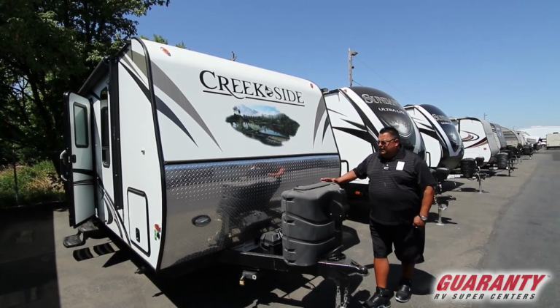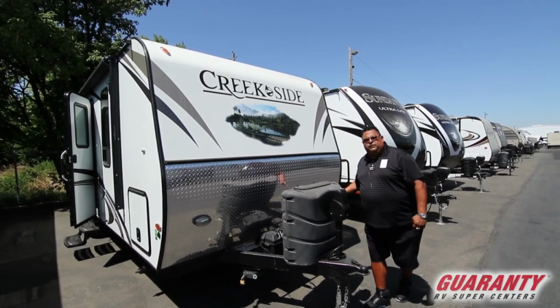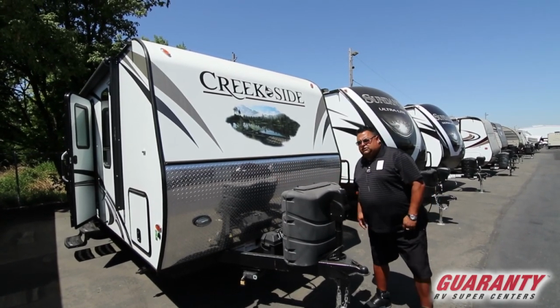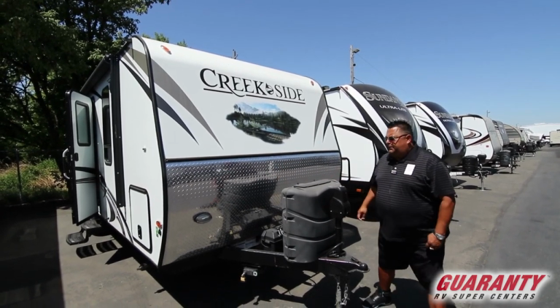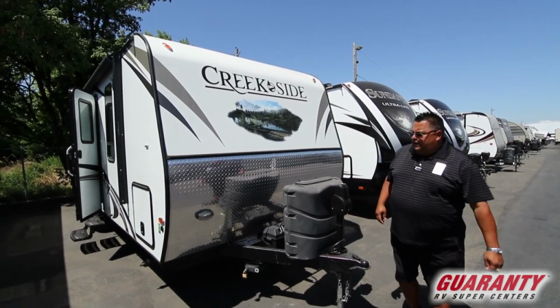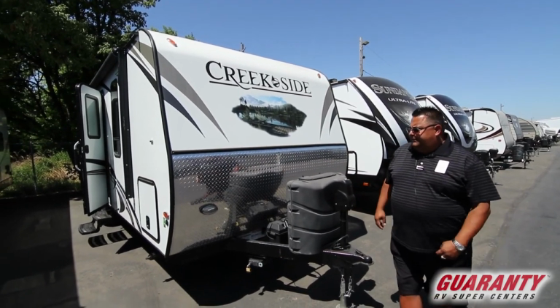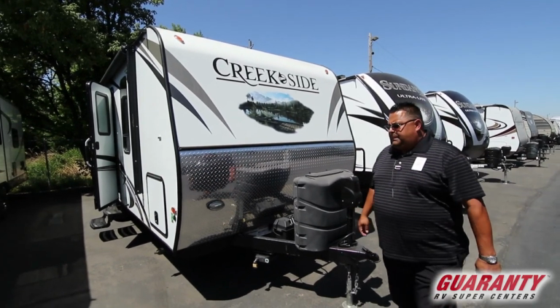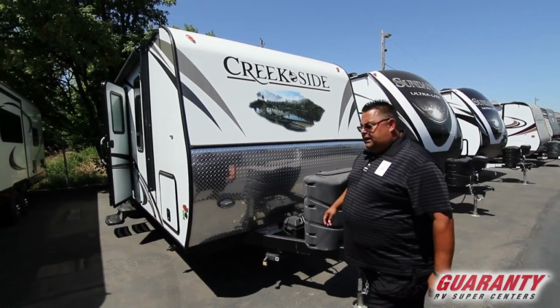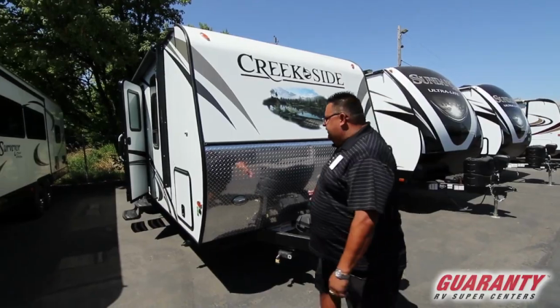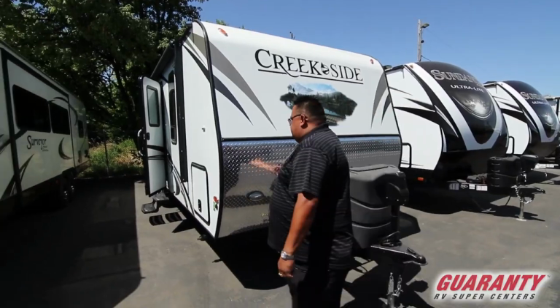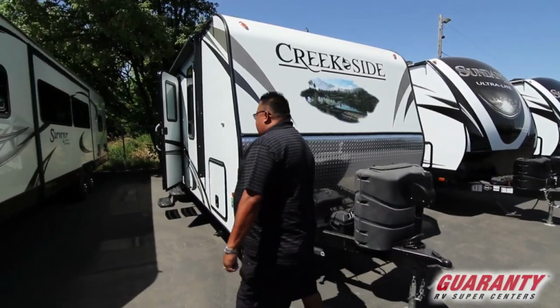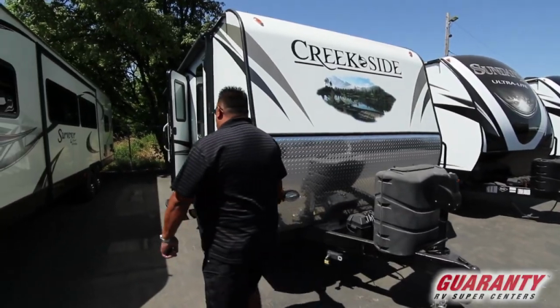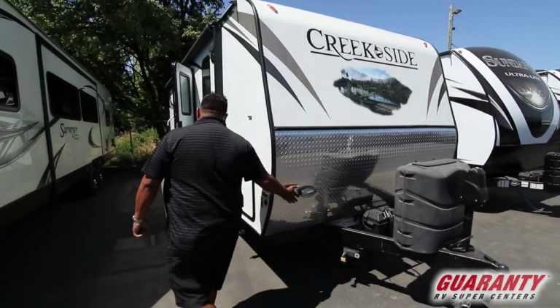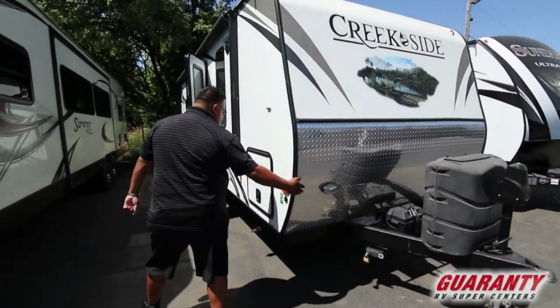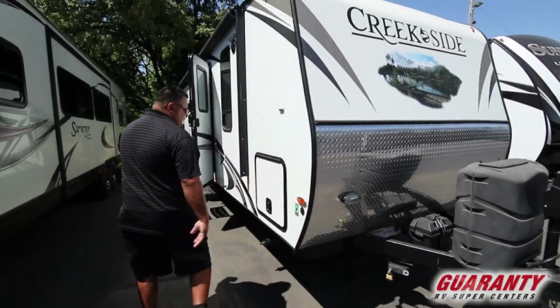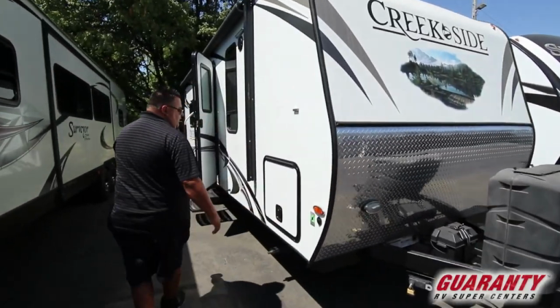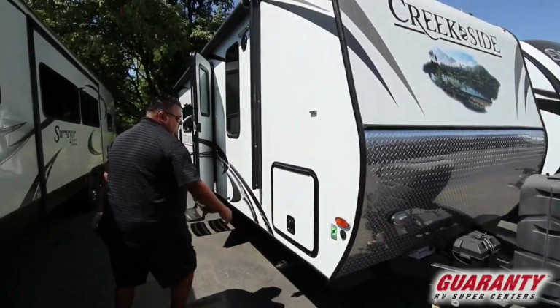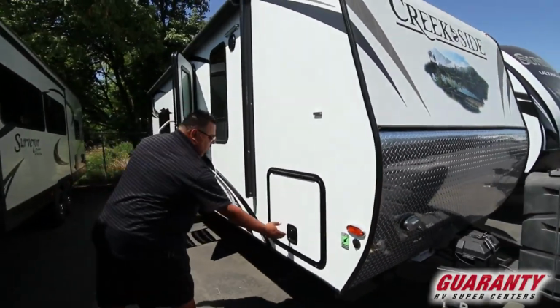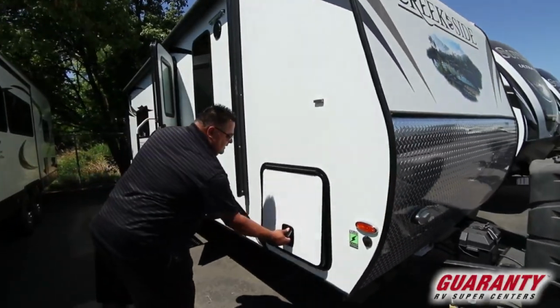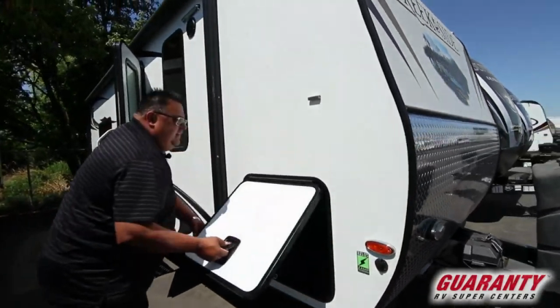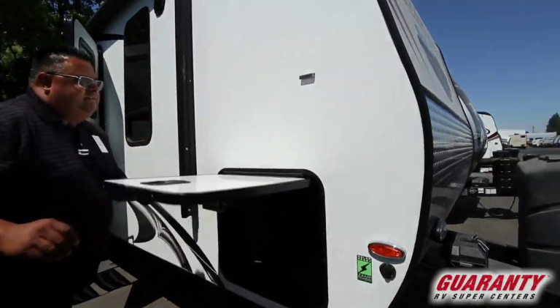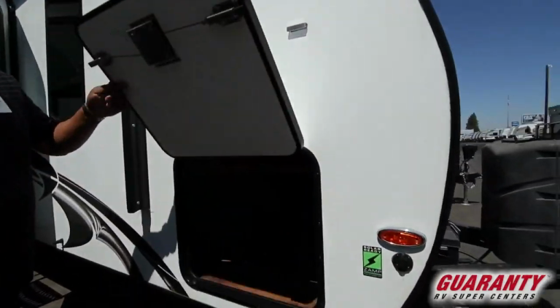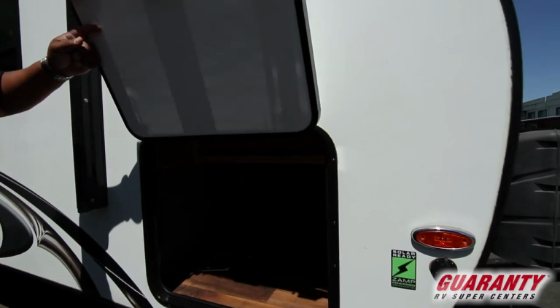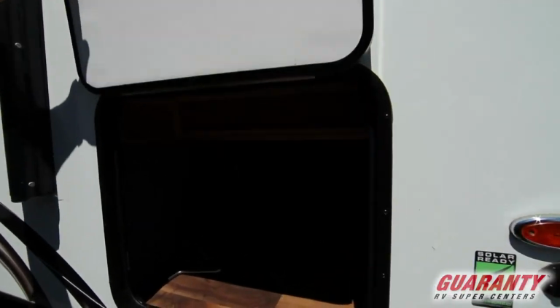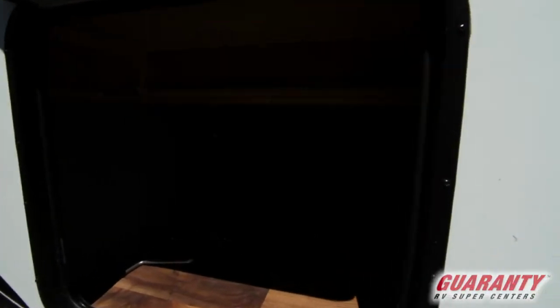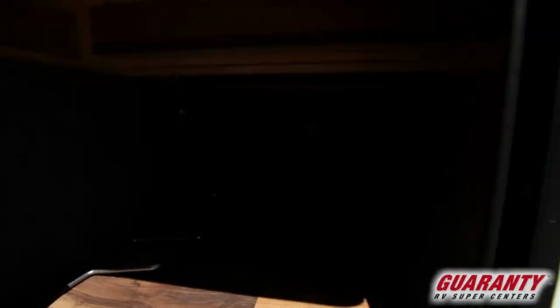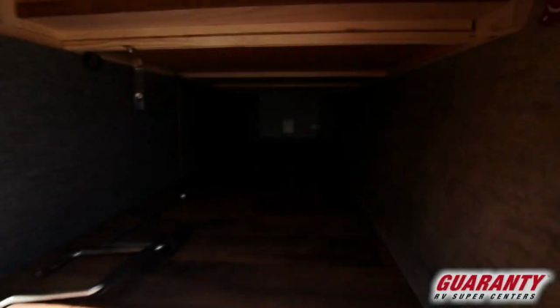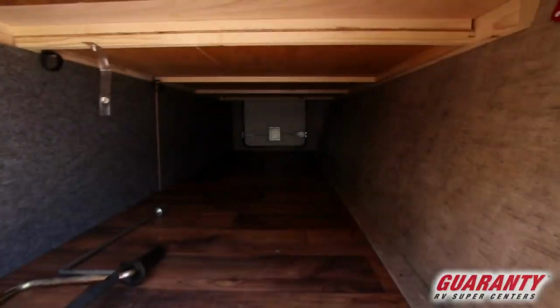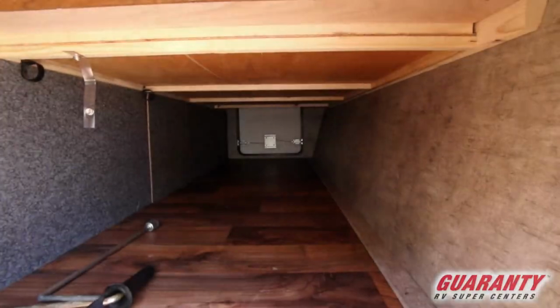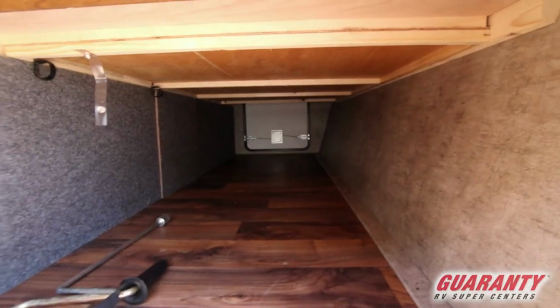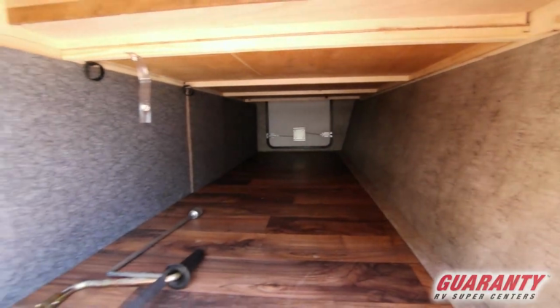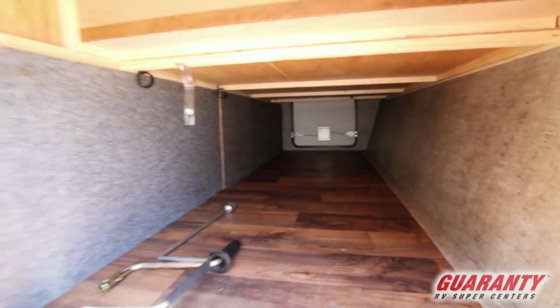It's in really good shape, got some nice features. It's got the diamond plate on there for protection from rock chips. There's a nice big pass-through storage here with lots of room.